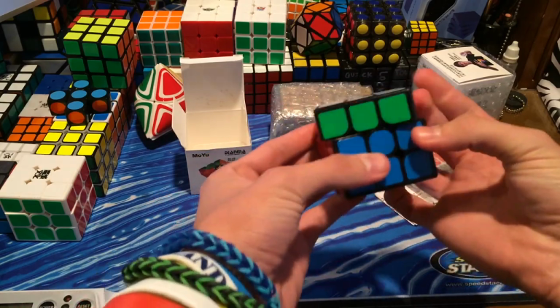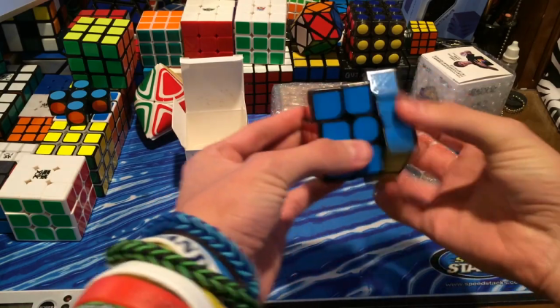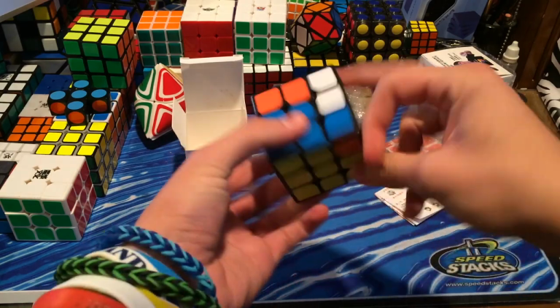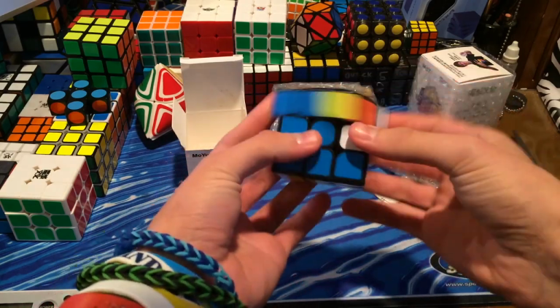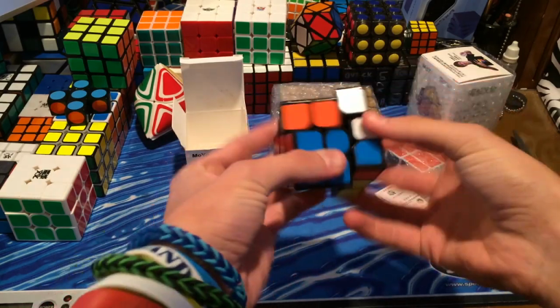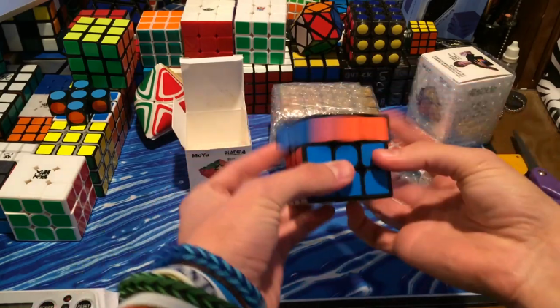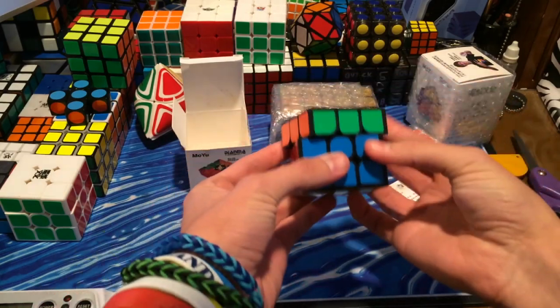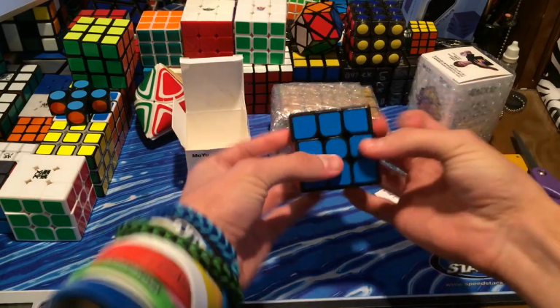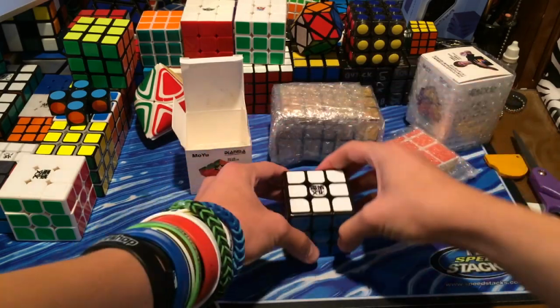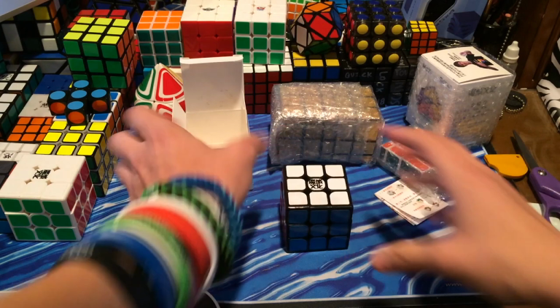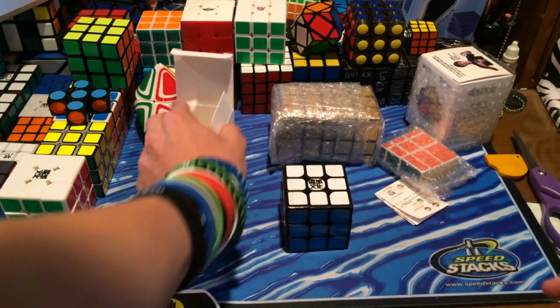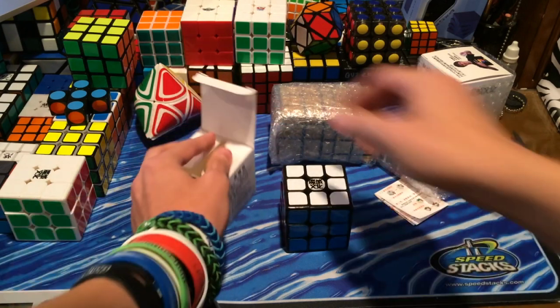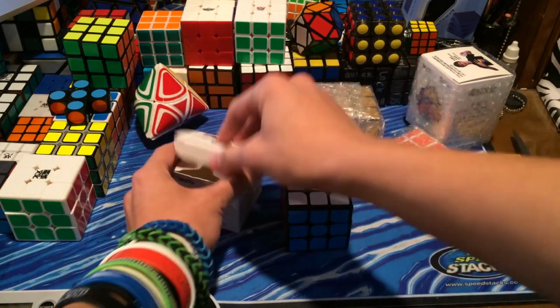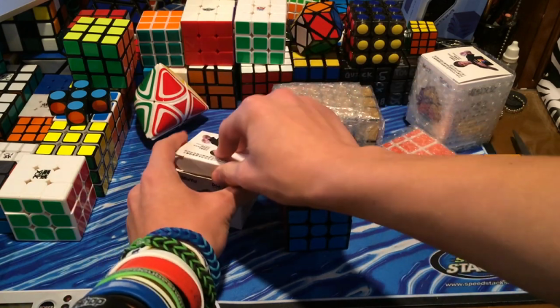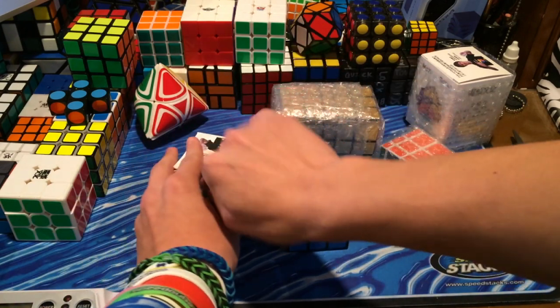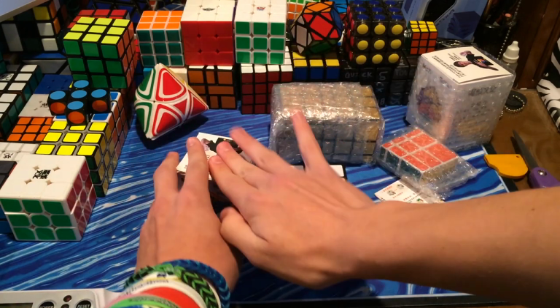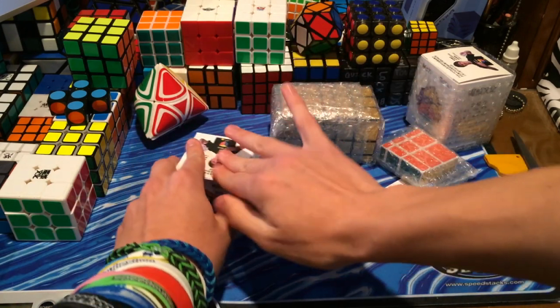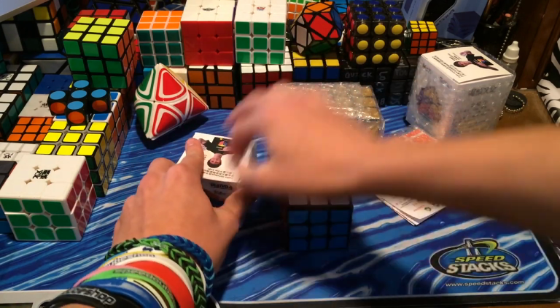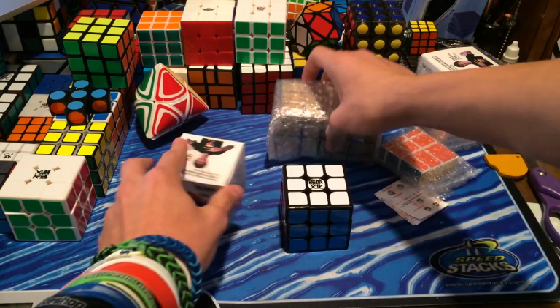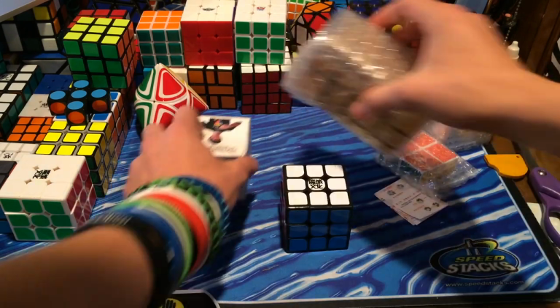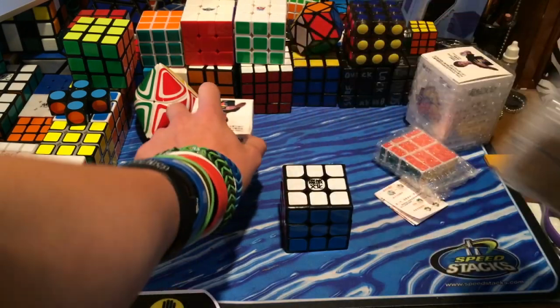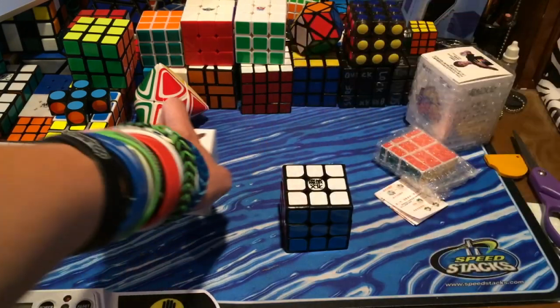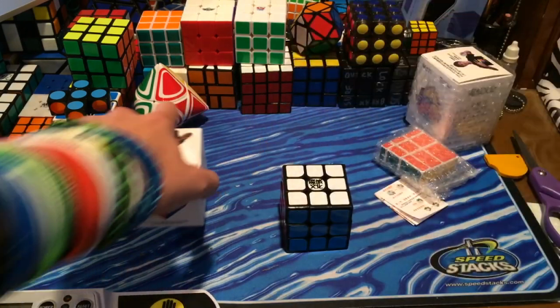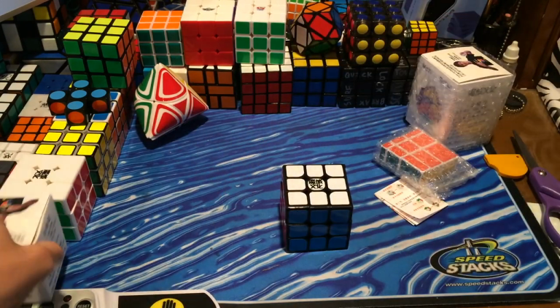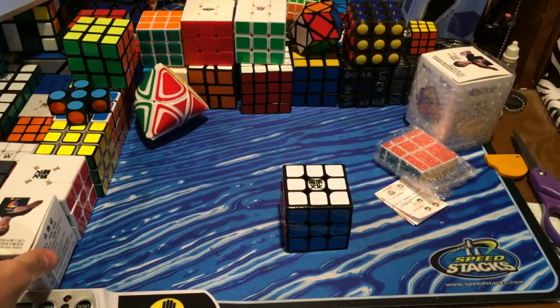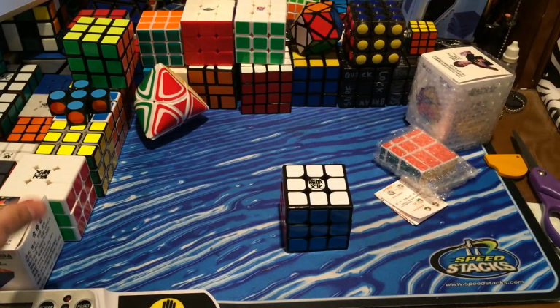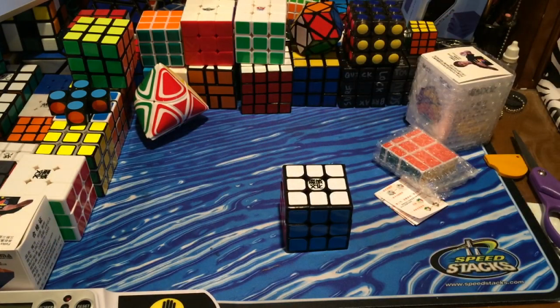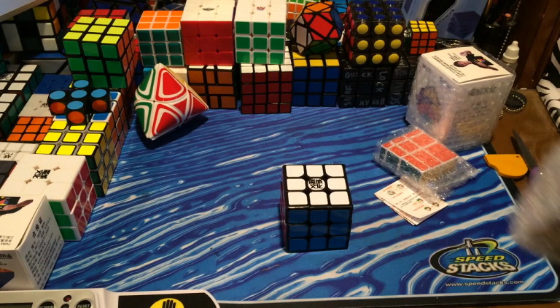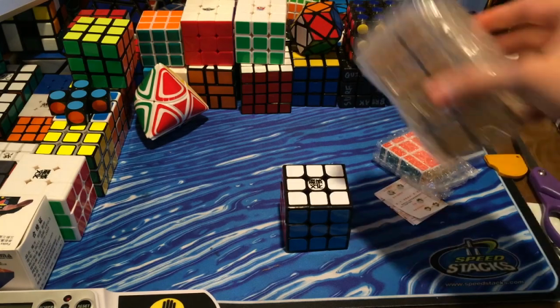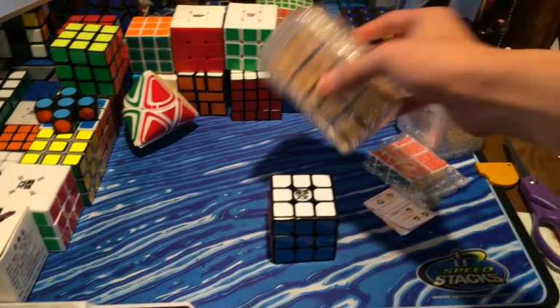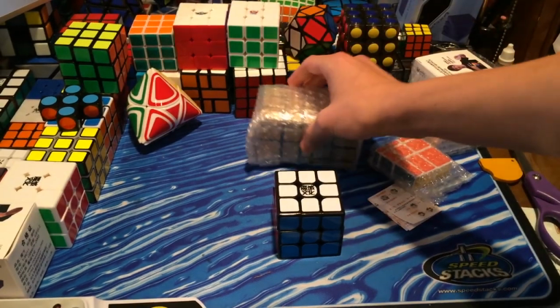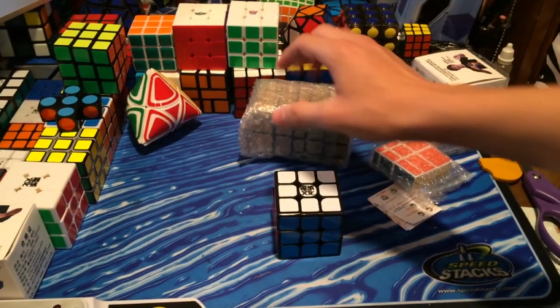I think Moyu has just been coming out with too many puzzles — they just need to chill. Maybe come out with the 6x6, 7x7, the Scube, and then Pyraminx. Then maybe wait a little bit, and also the 13x13.